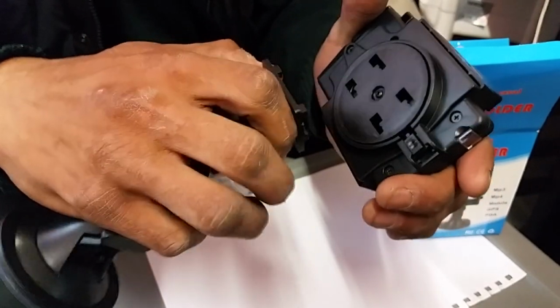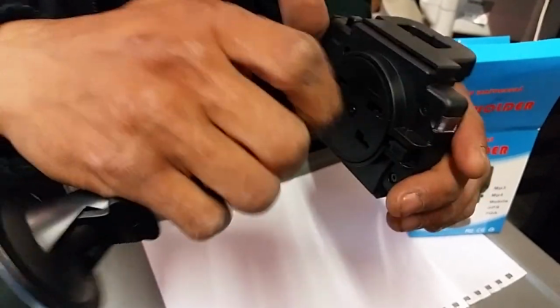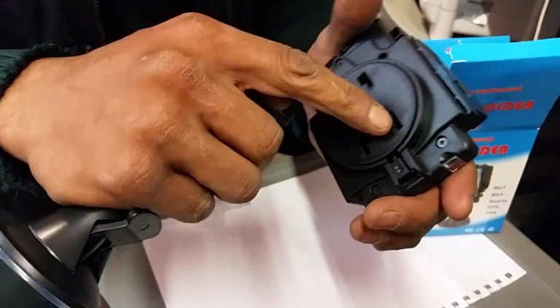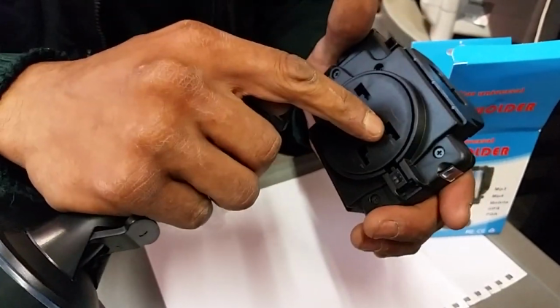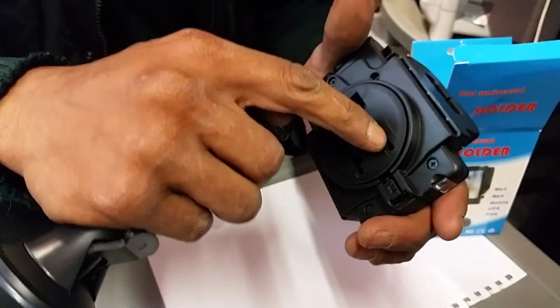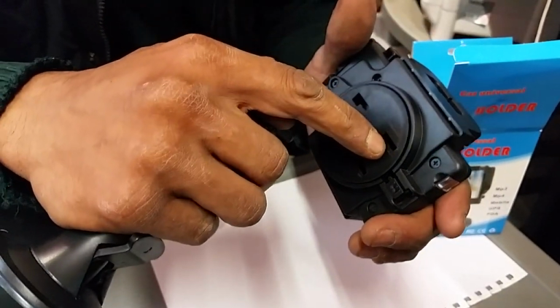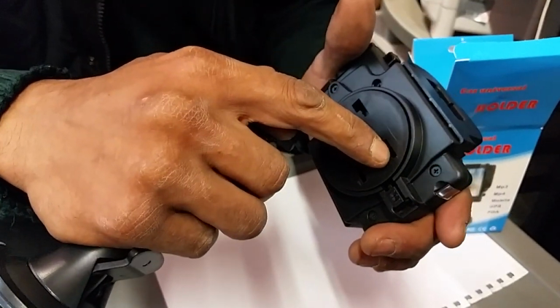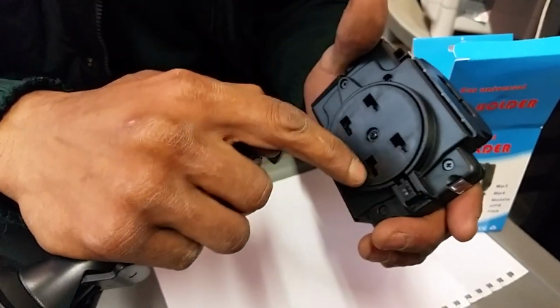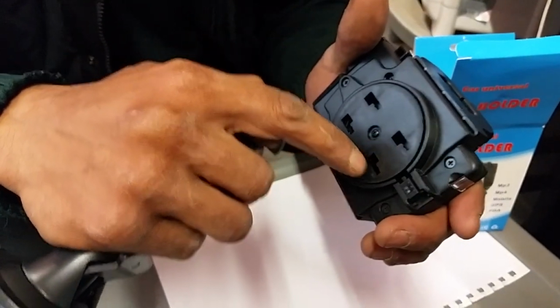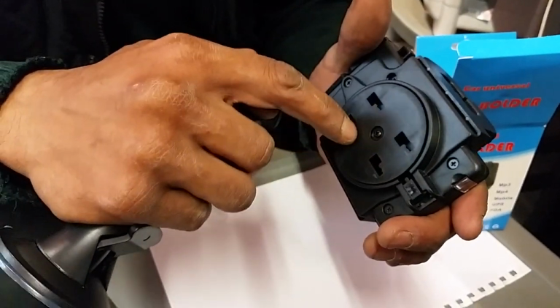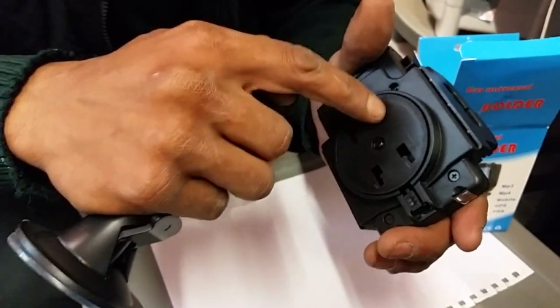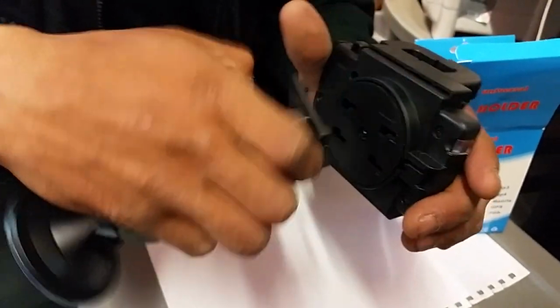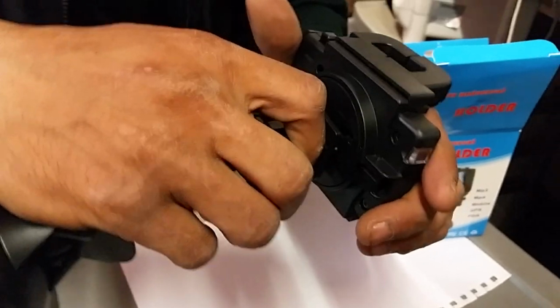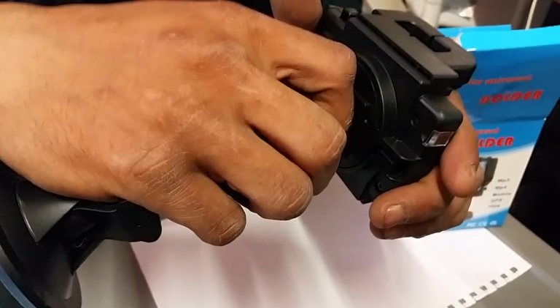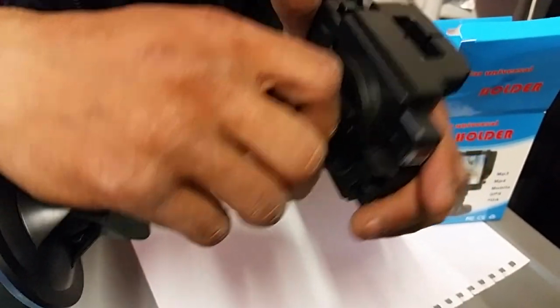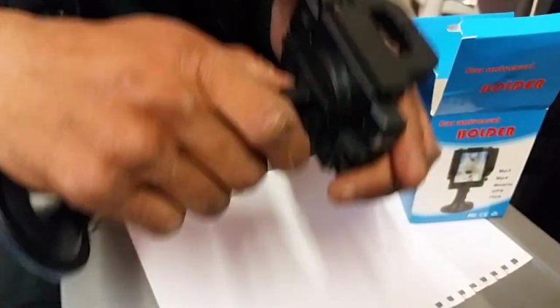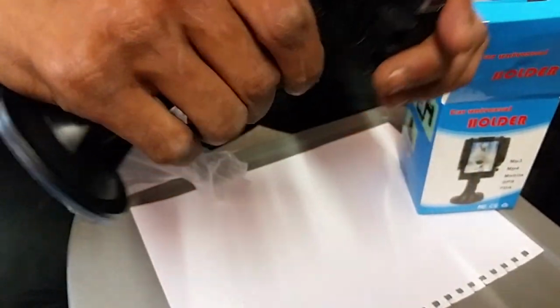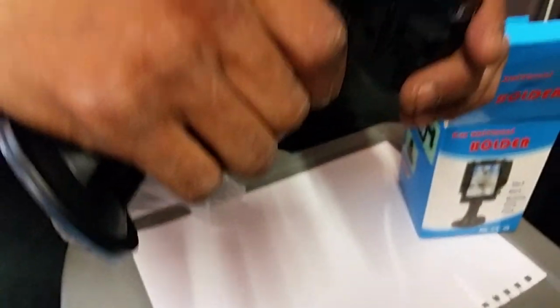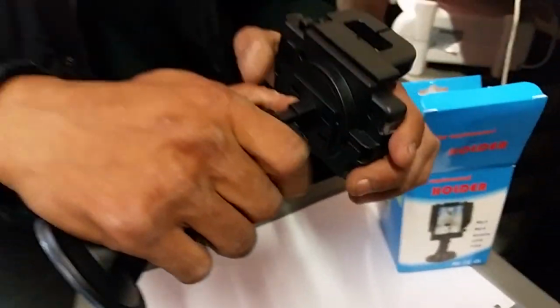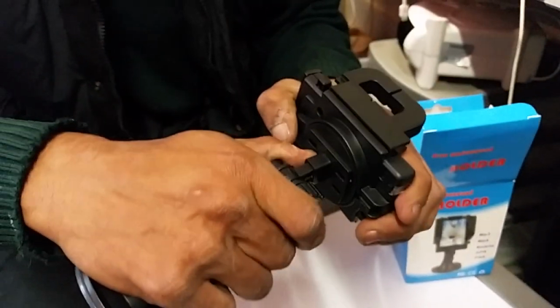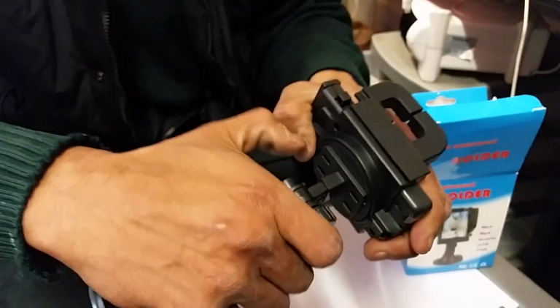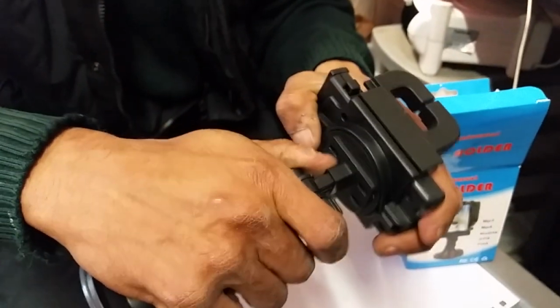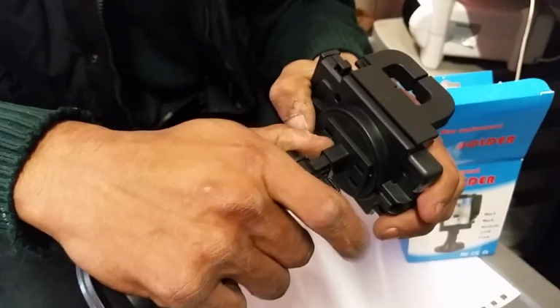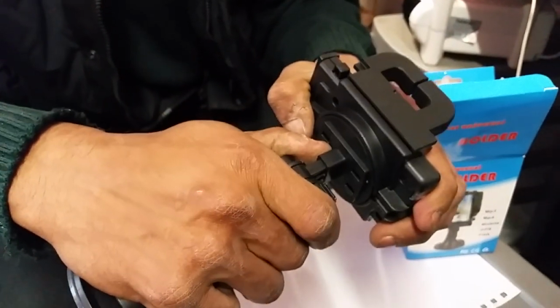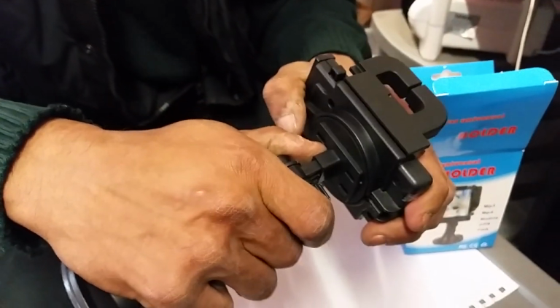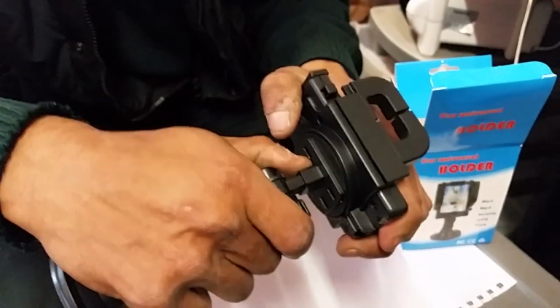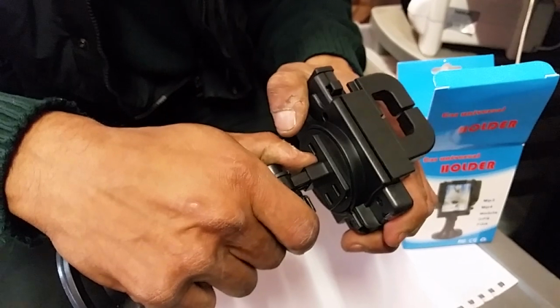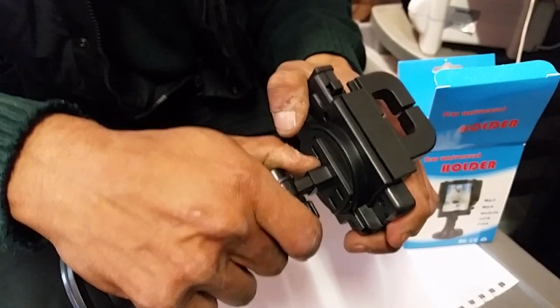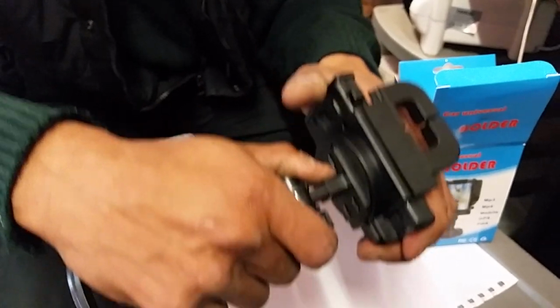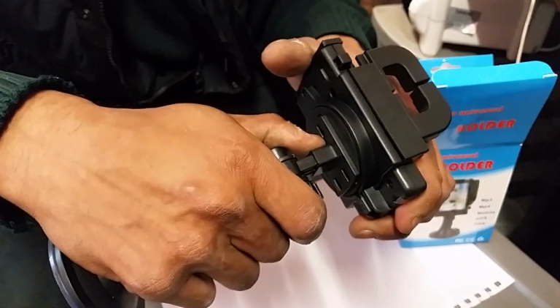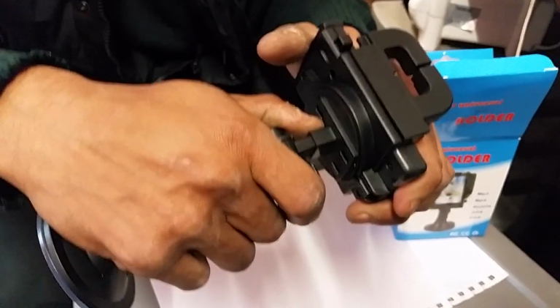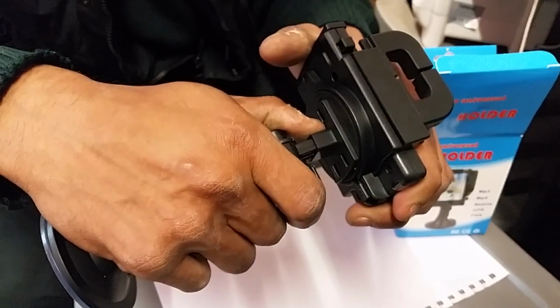As you can see, you need to lock it into there. So we'll do it again — push with the thumb, fast down. It locks in.